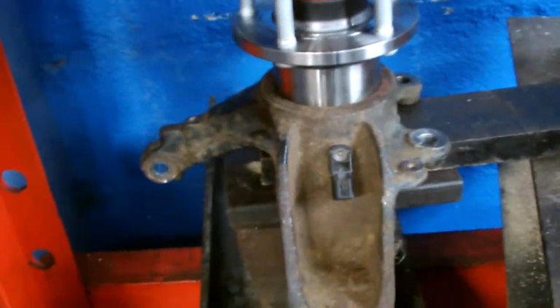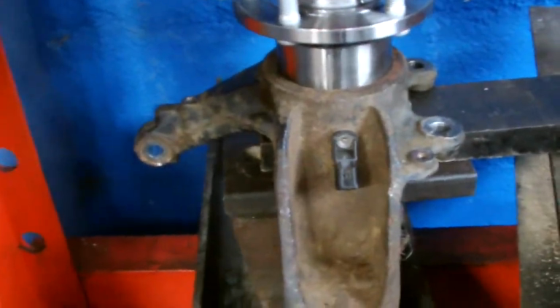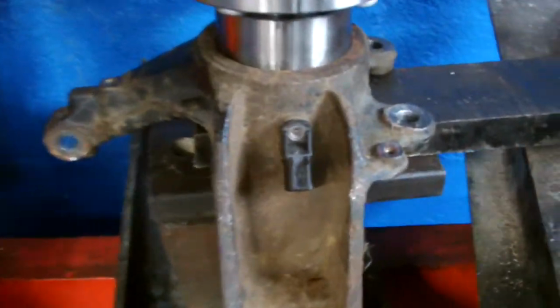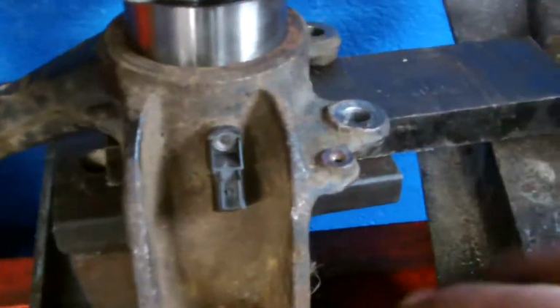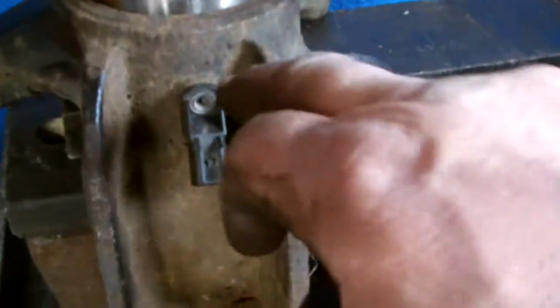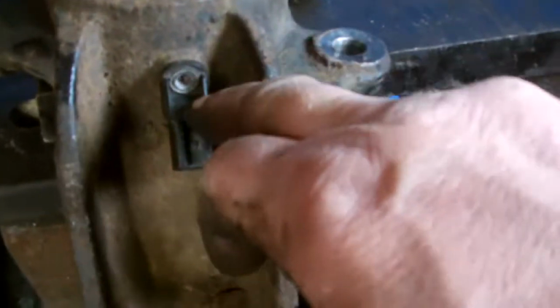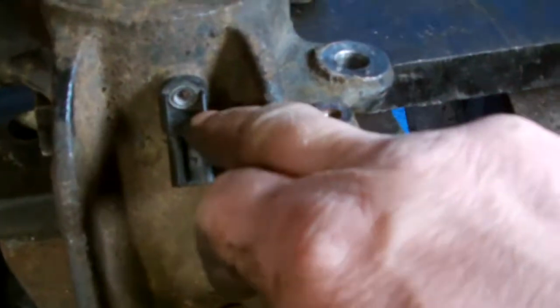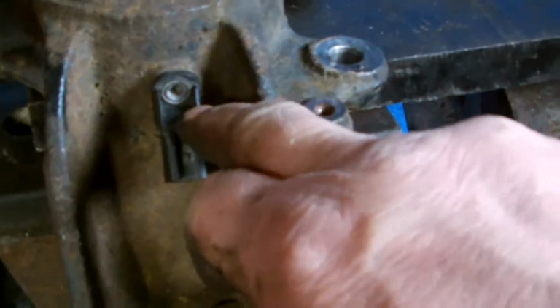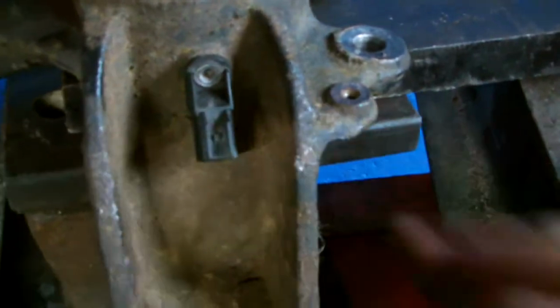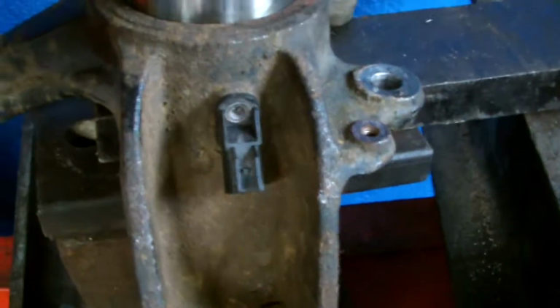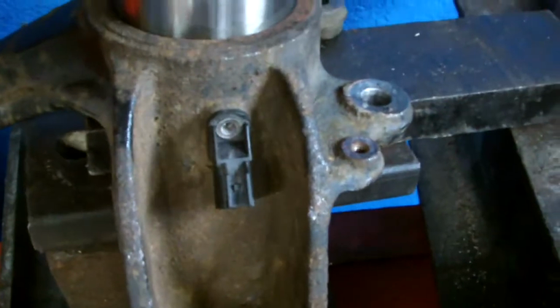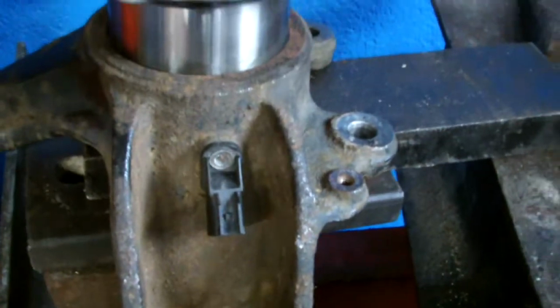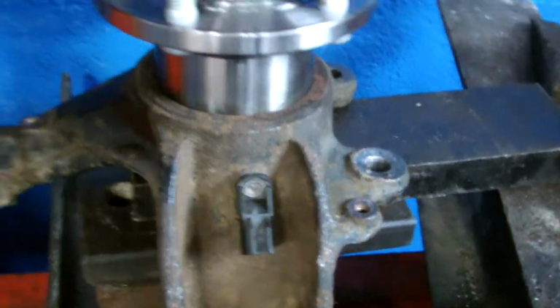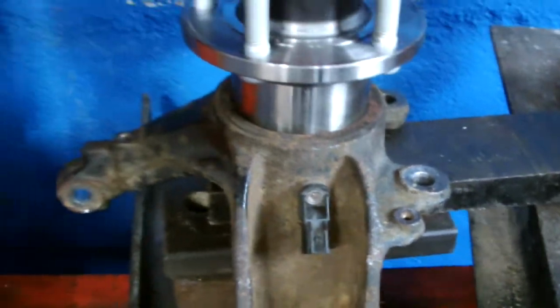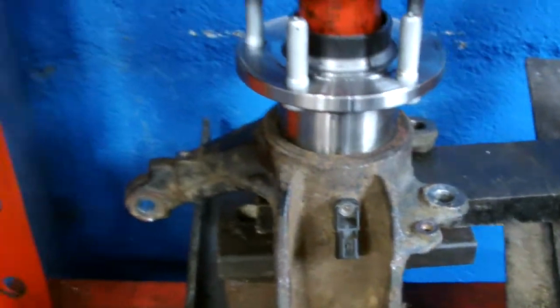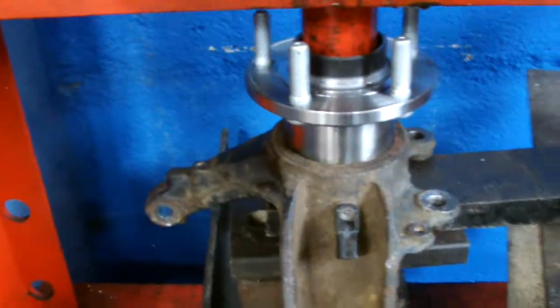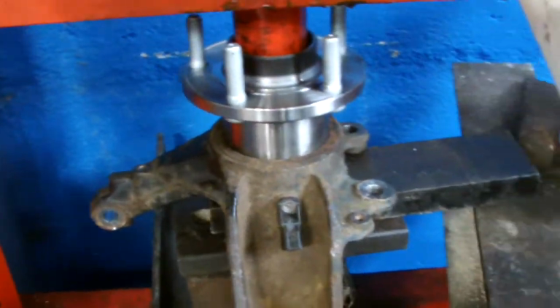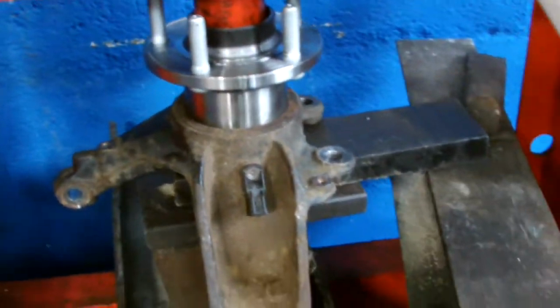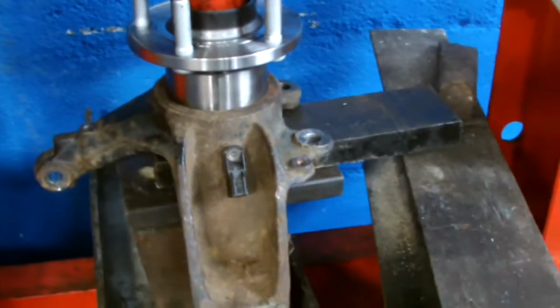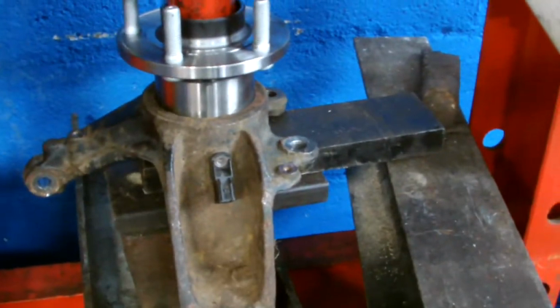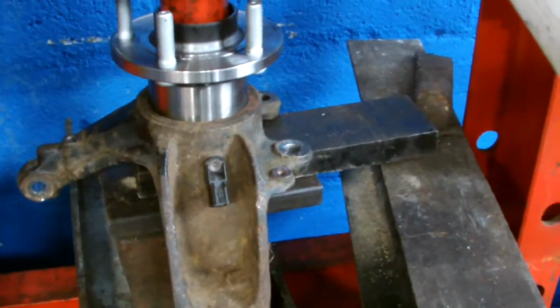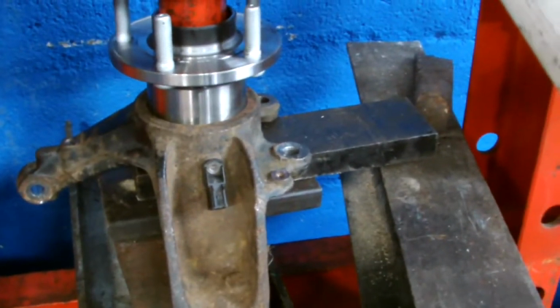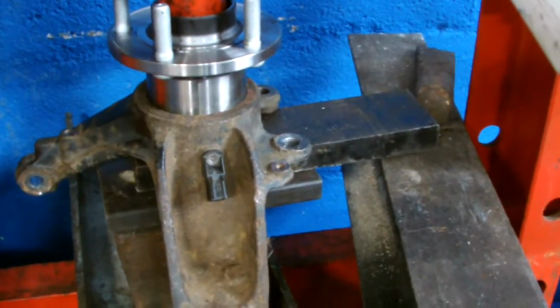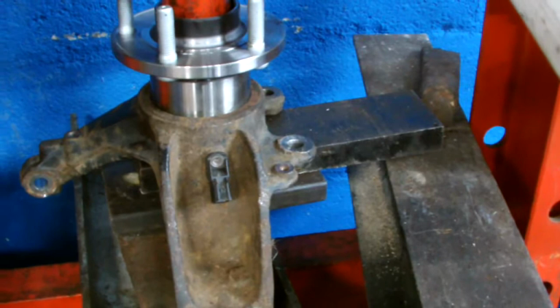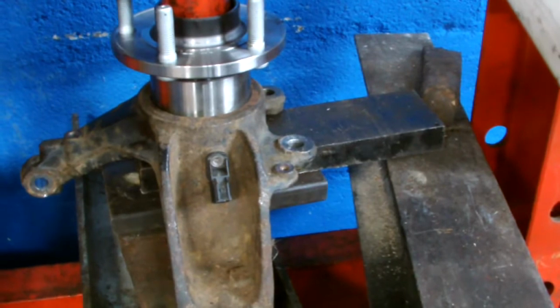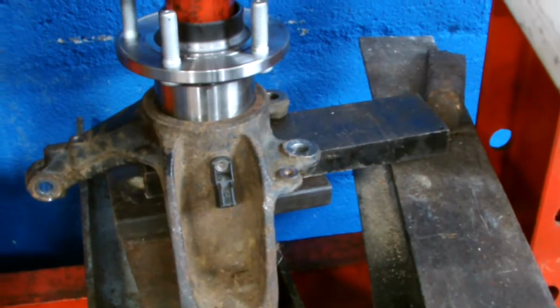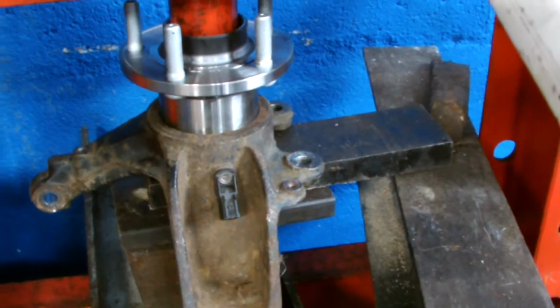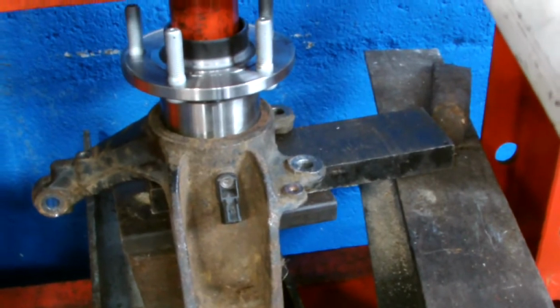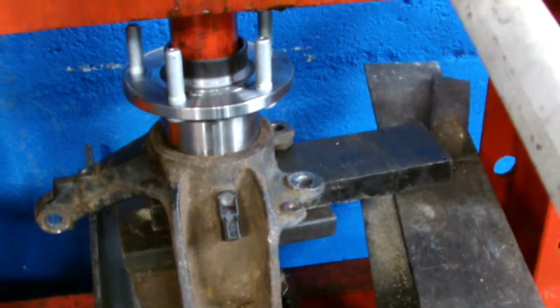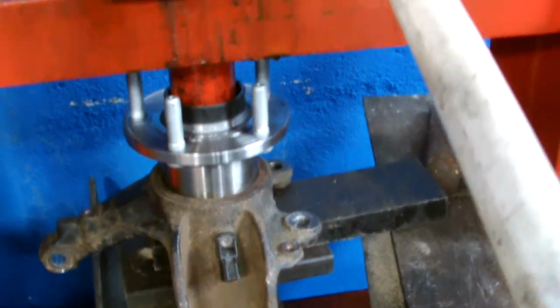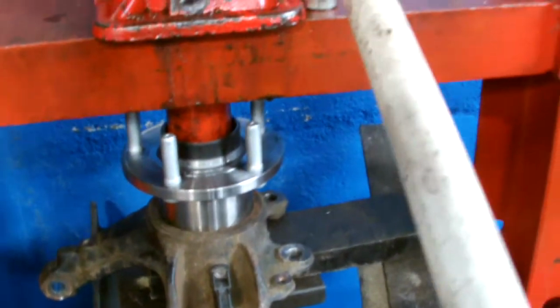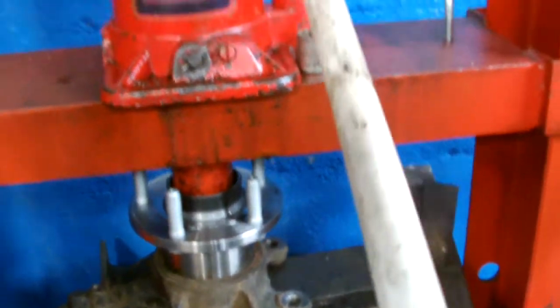Just be careful not to damage the ABS sensor when you're operating — getting the bearing out or putting the bearing in. So next step now, we're going to press the bearing back in again.